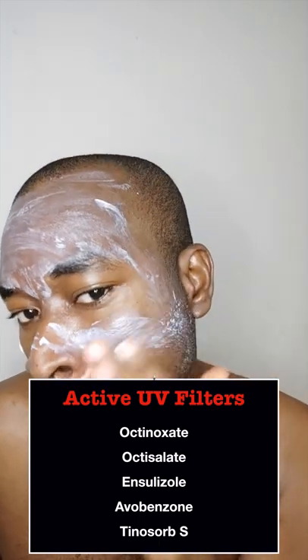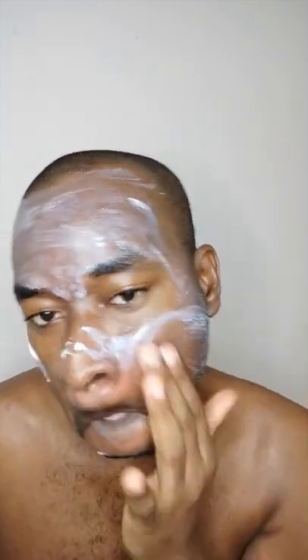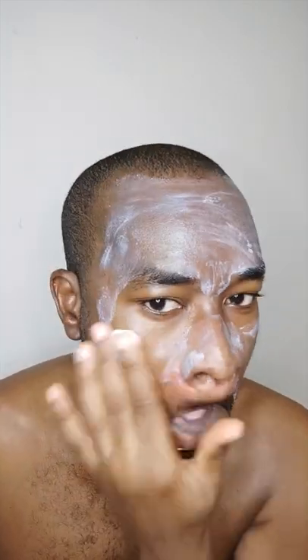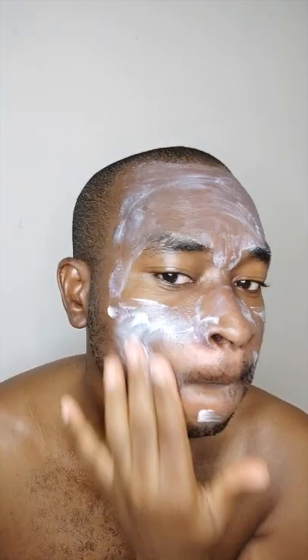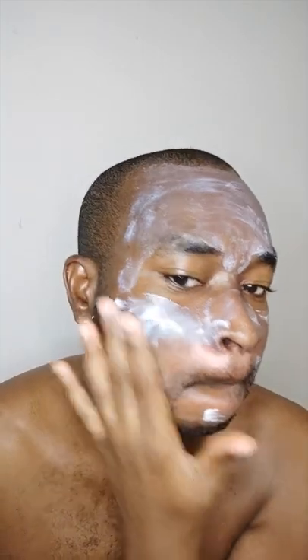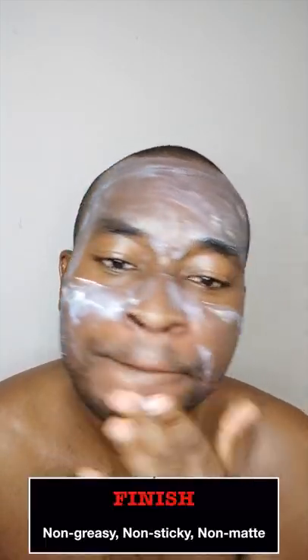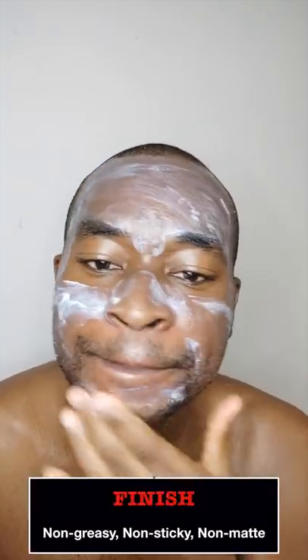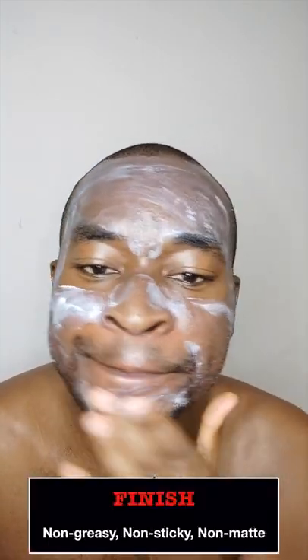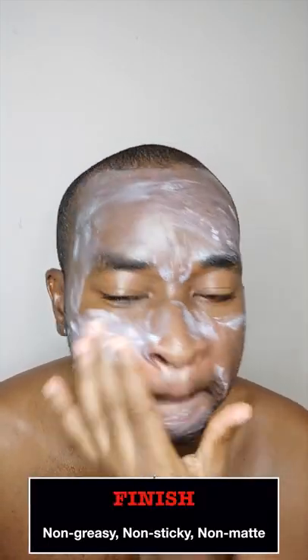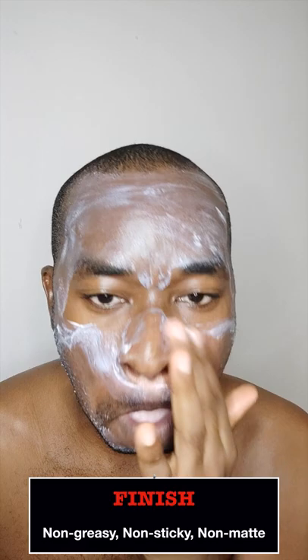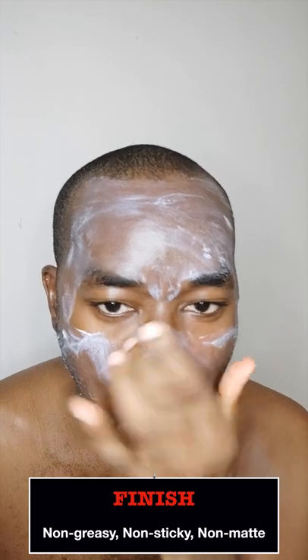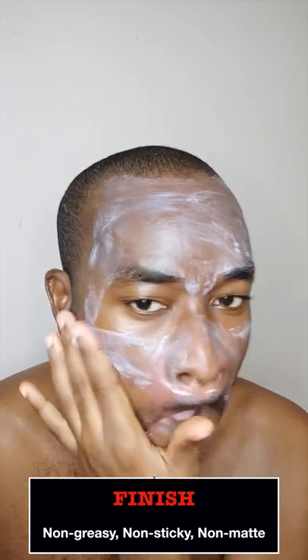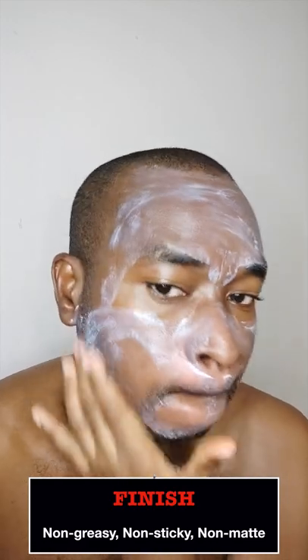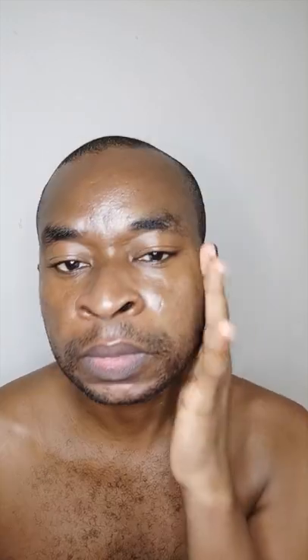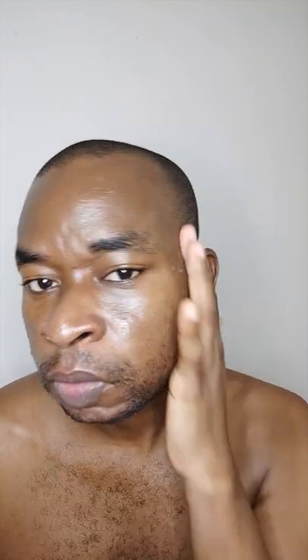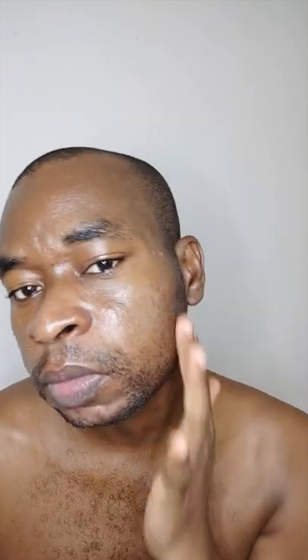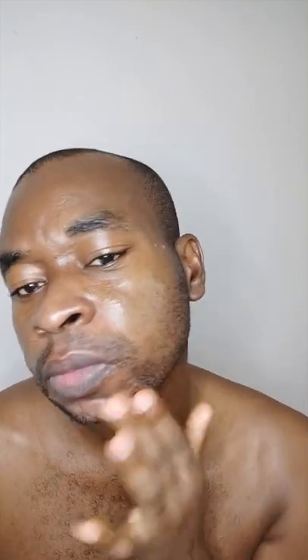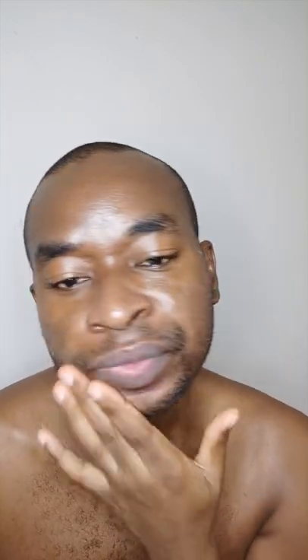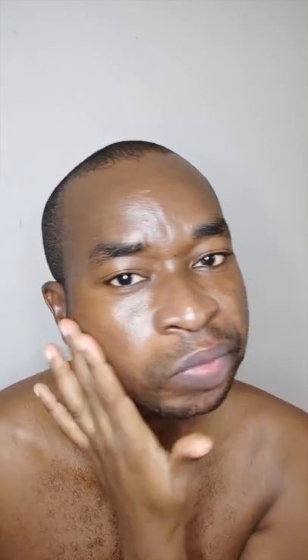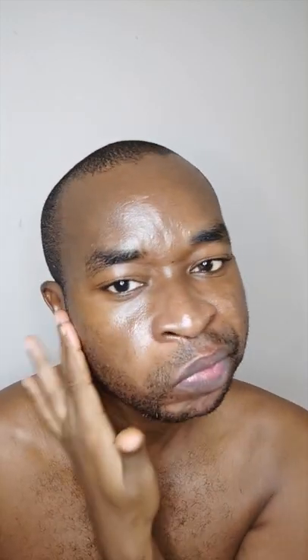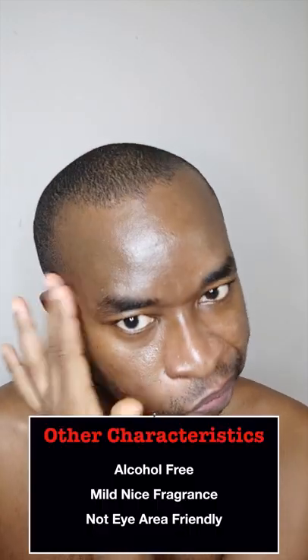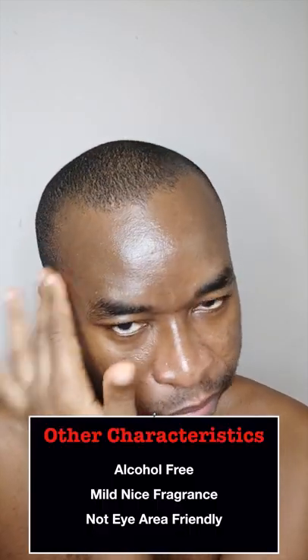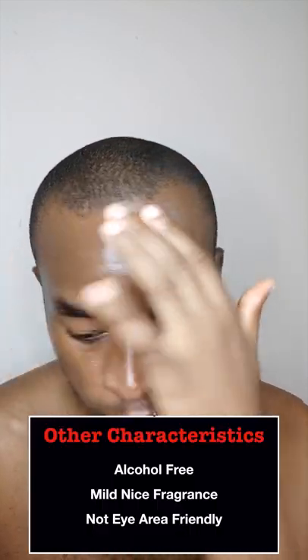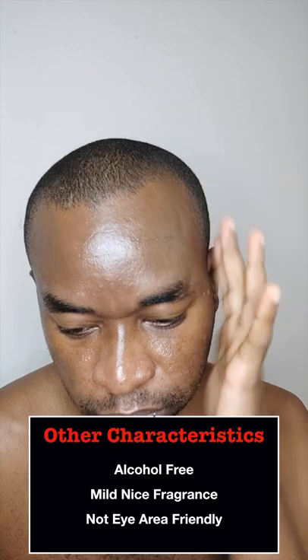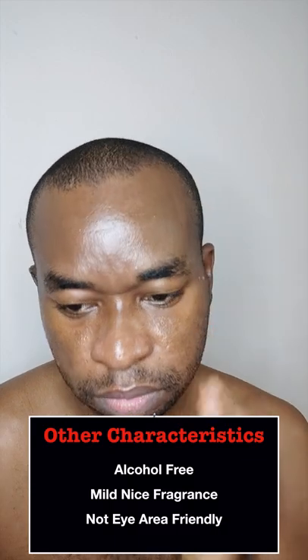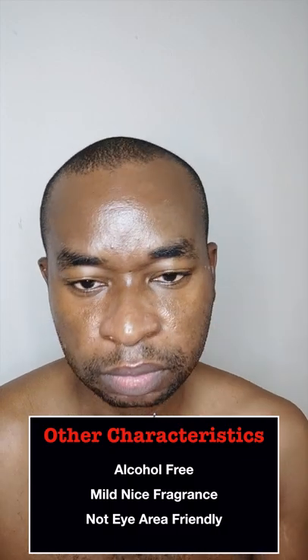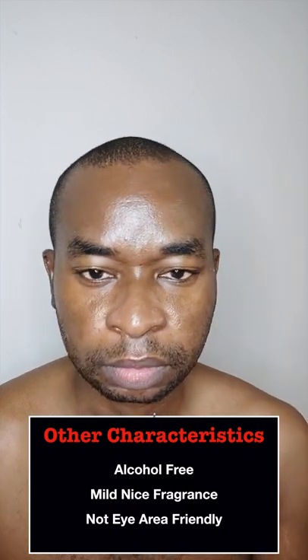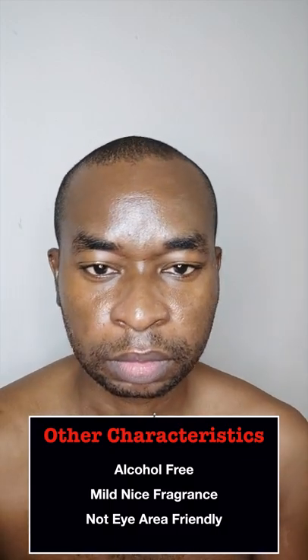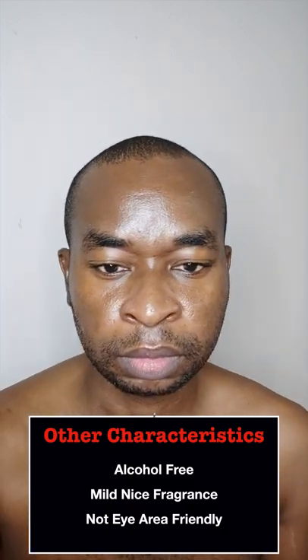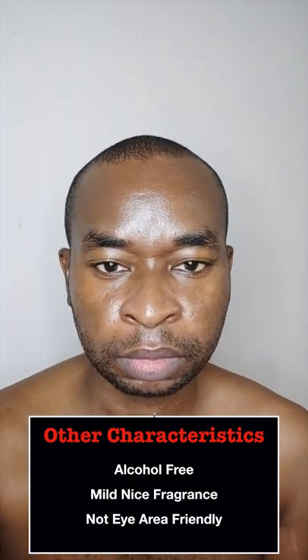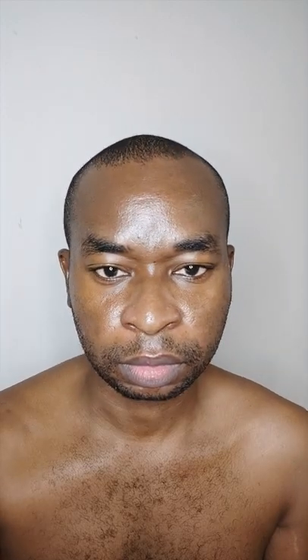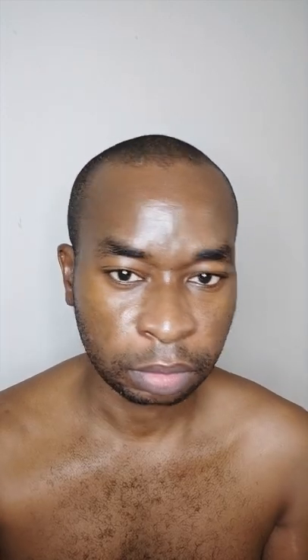It blends into the skin in about 1 minute leaving a non-sticky, non-greasy, non-matte finish. This is alcohol free but has fragrance which smells nice and doesn't linger. The brand recommends you avoid the eye area as it can sting.